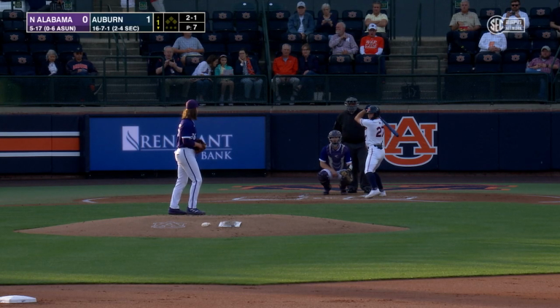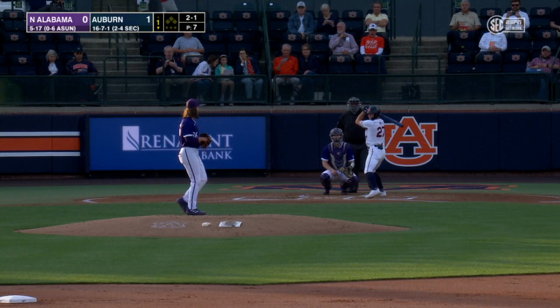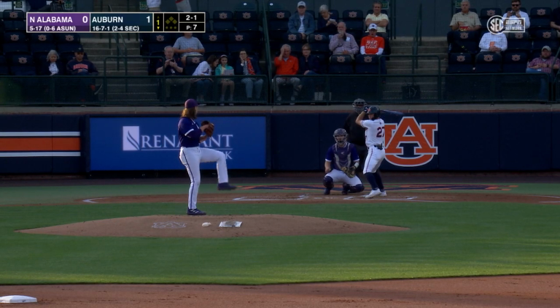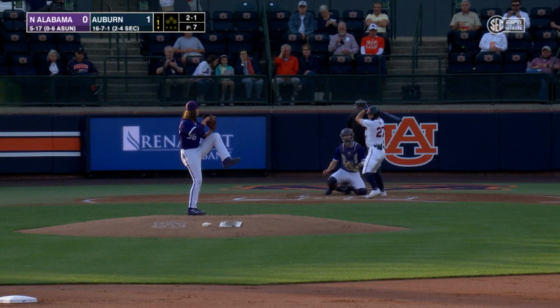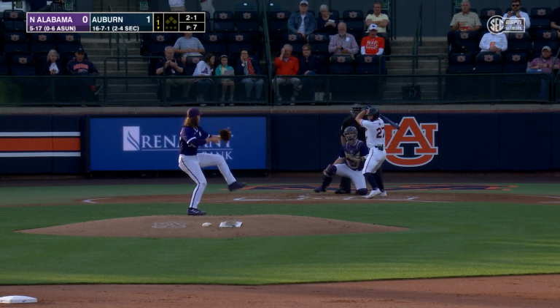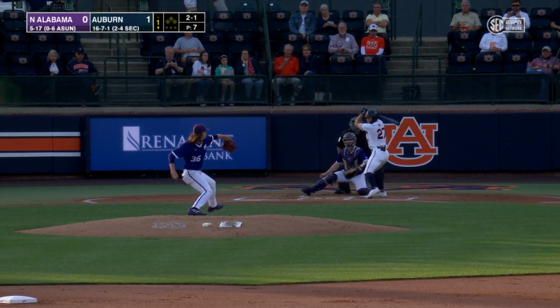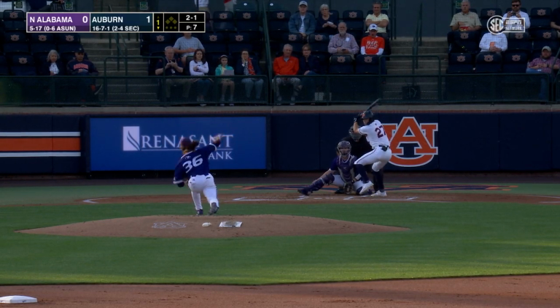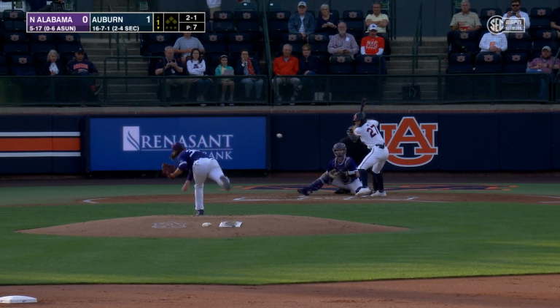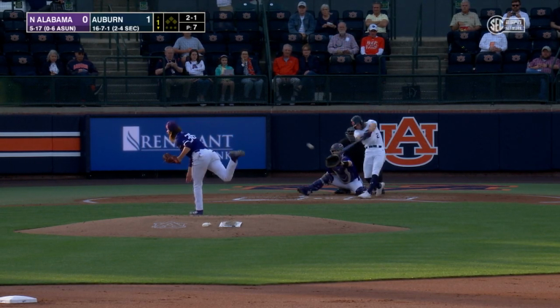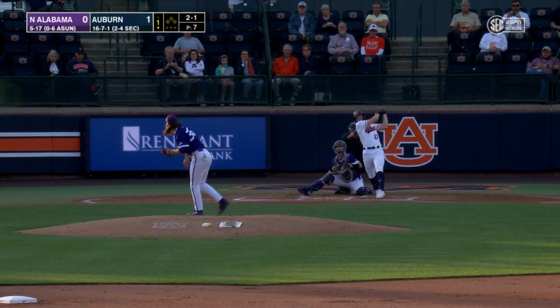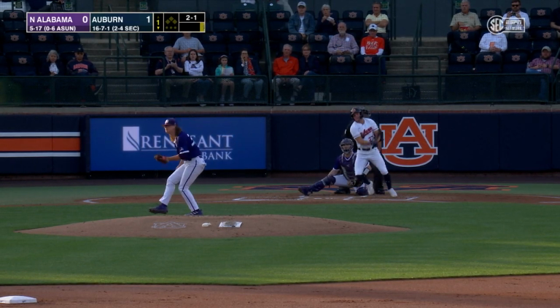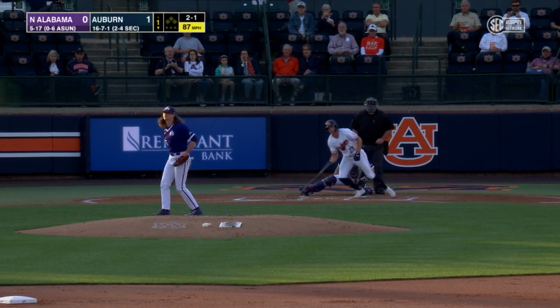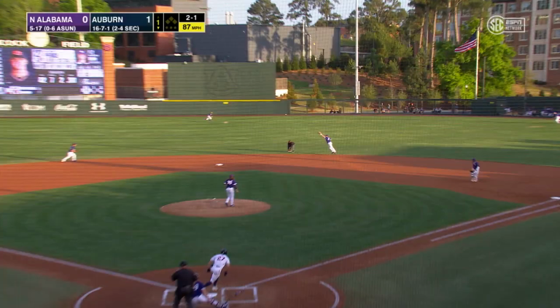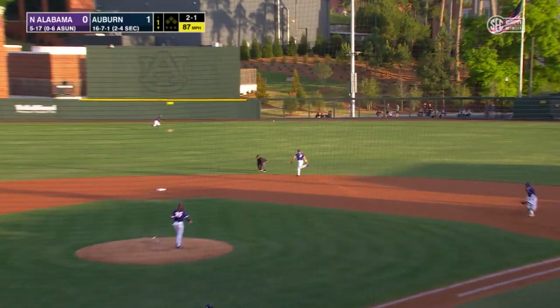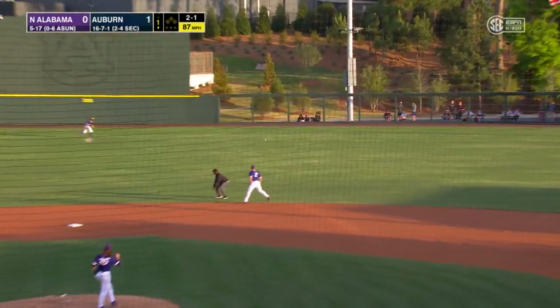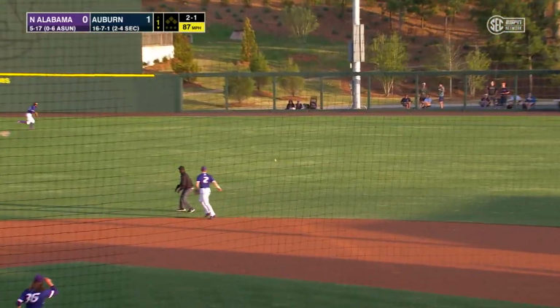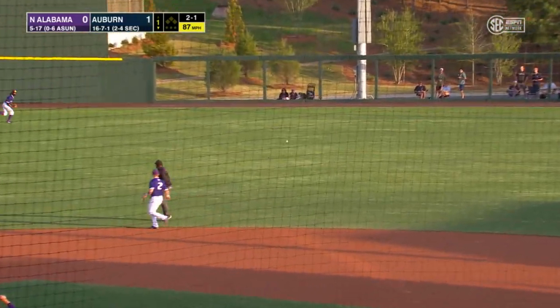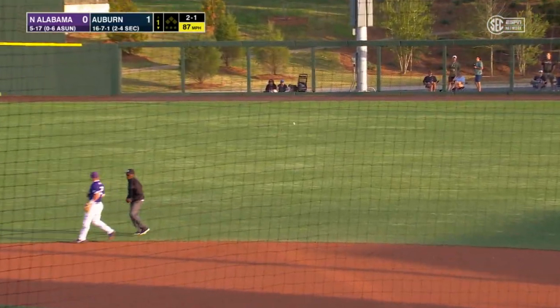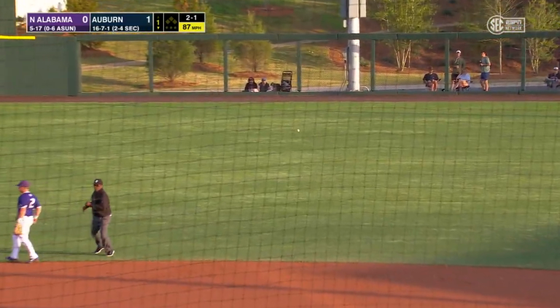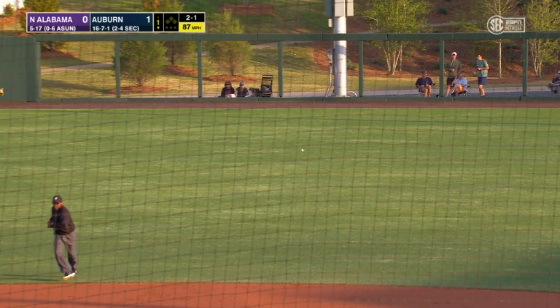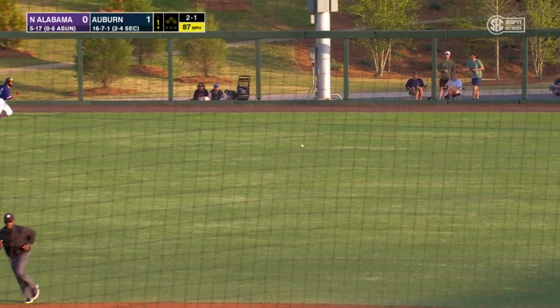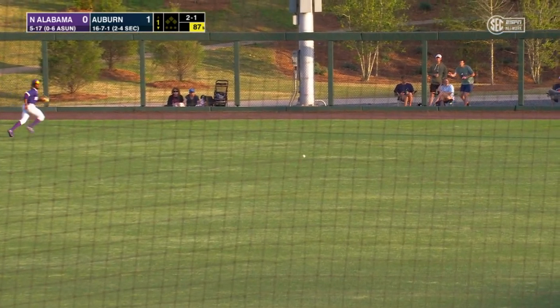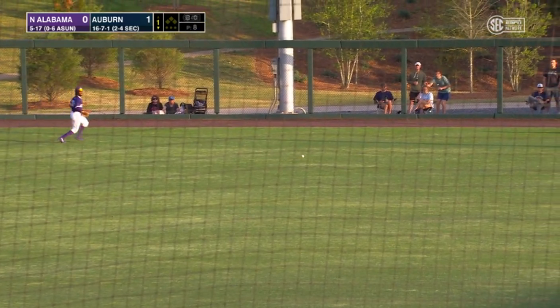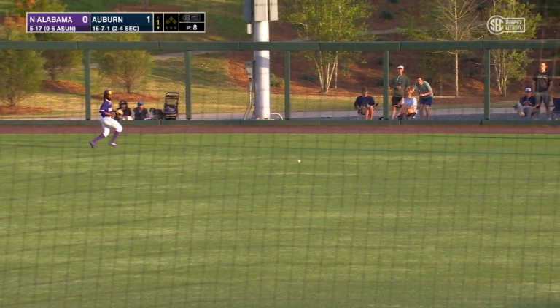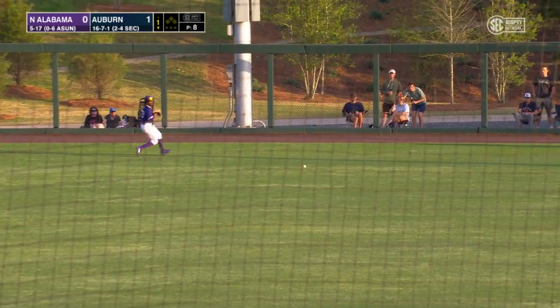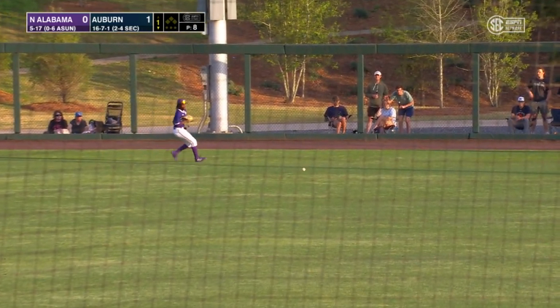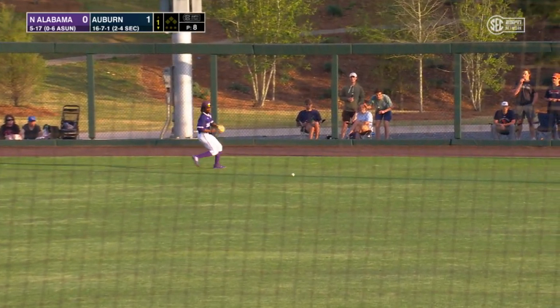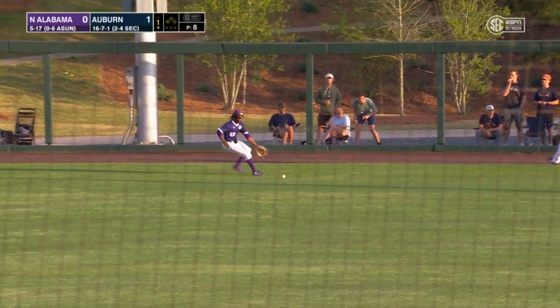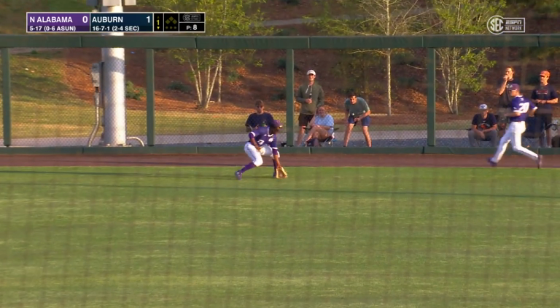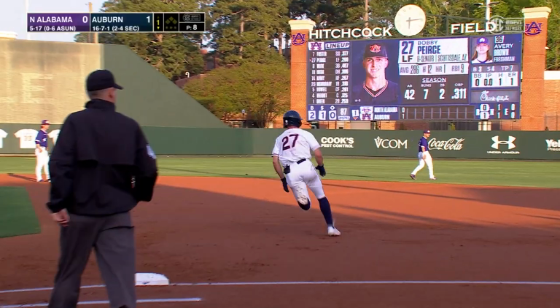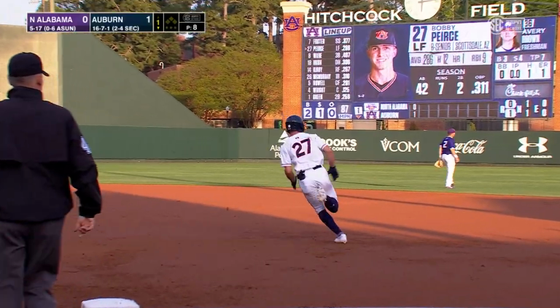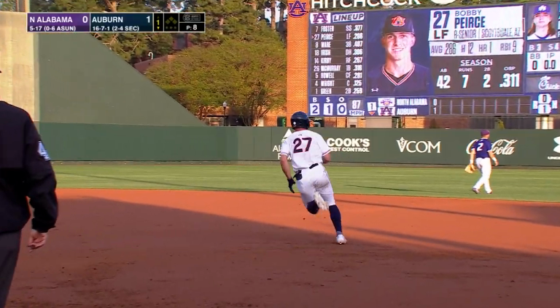2-1 to the Auburn left fielder, the pitch. Swing and a line drive into right center field, that's down for a hit. Pierce around first base, he'll dig for second.